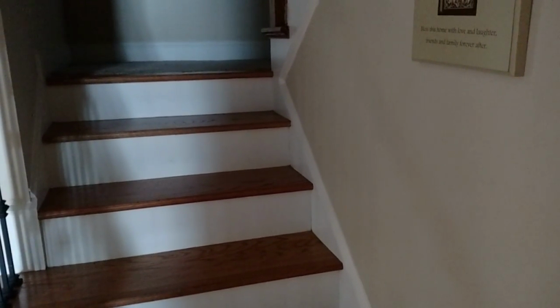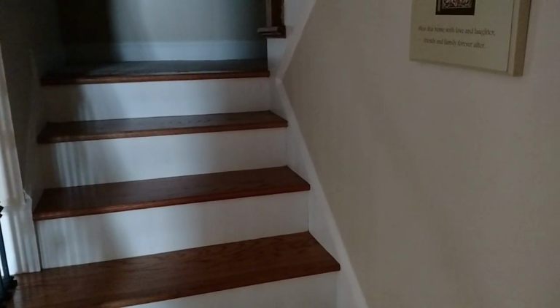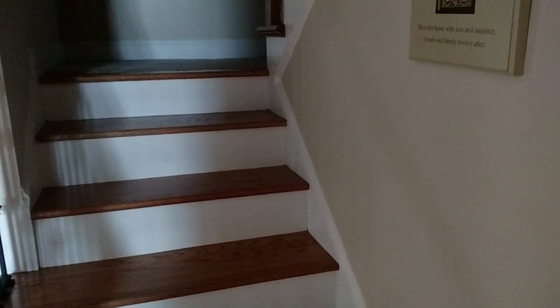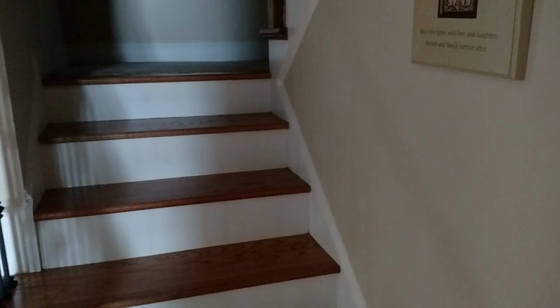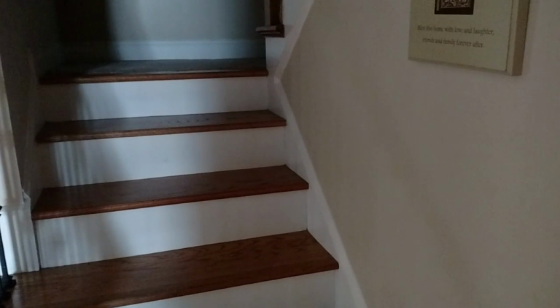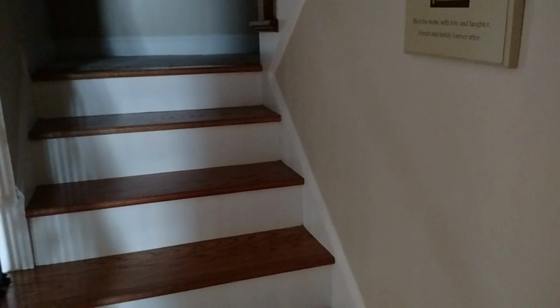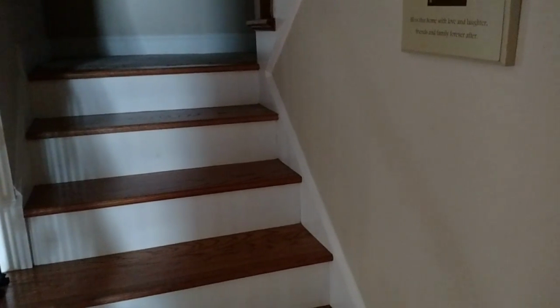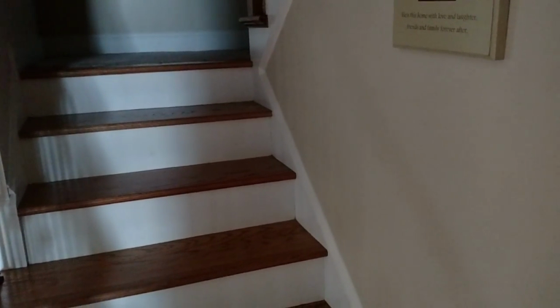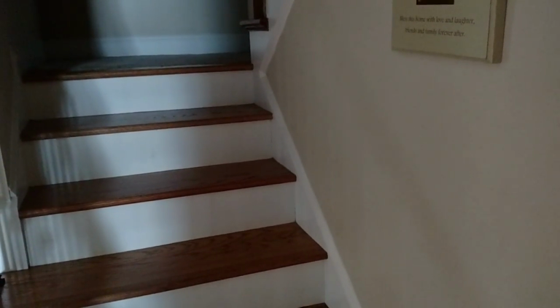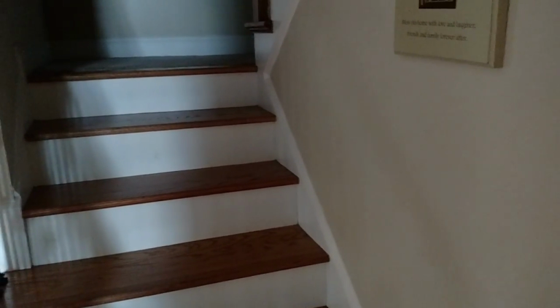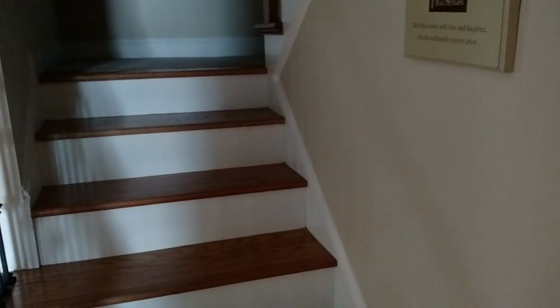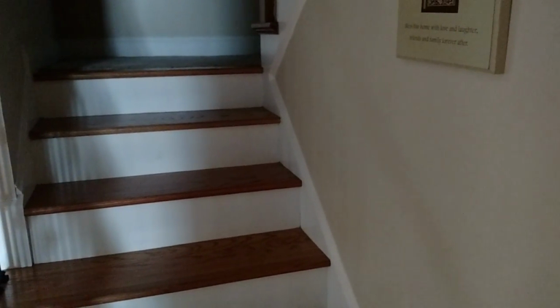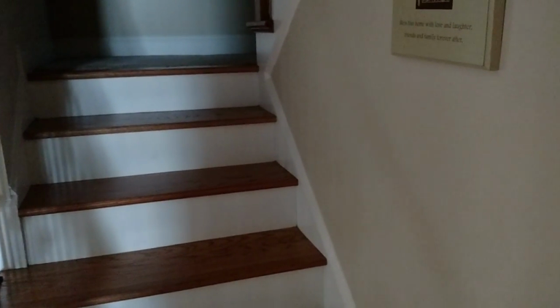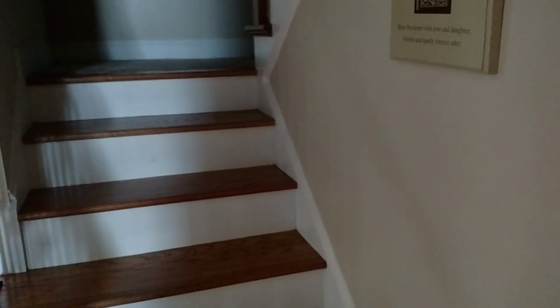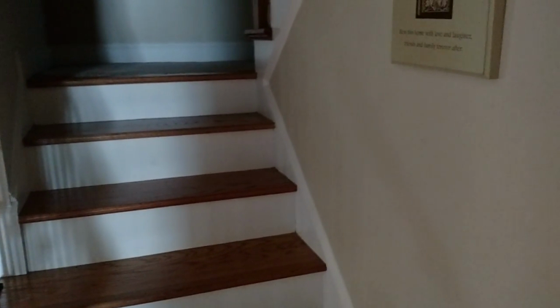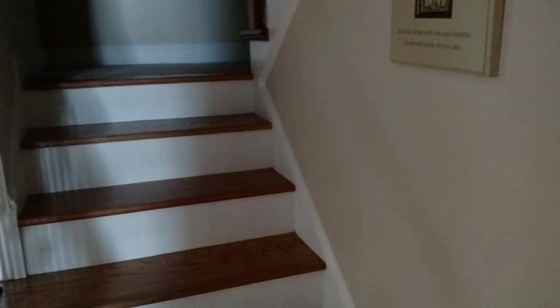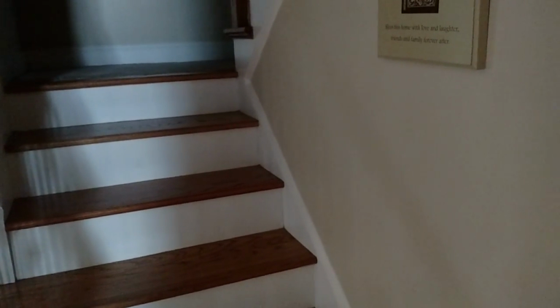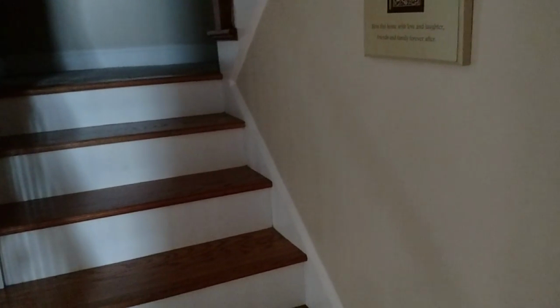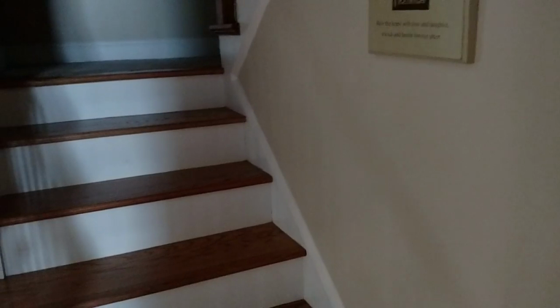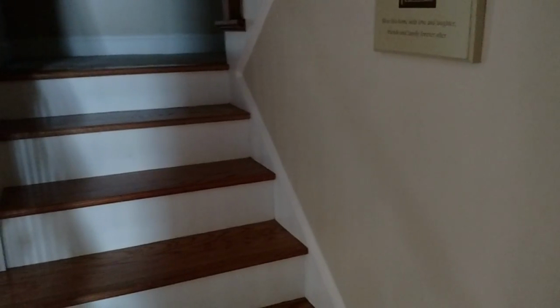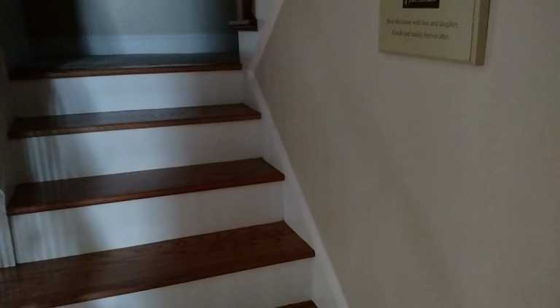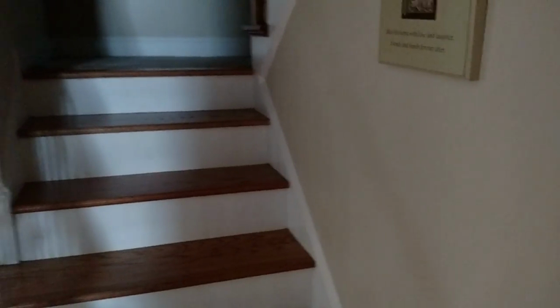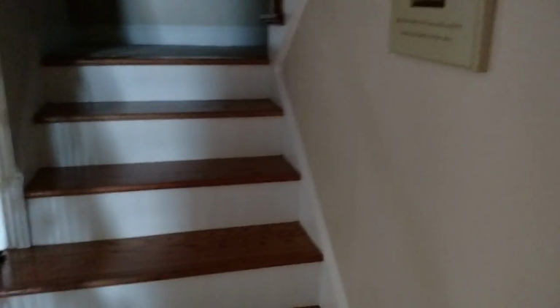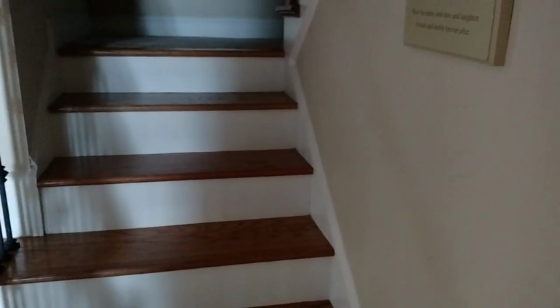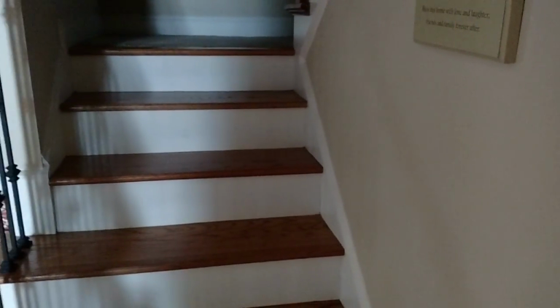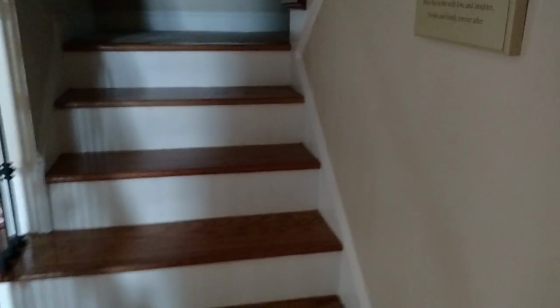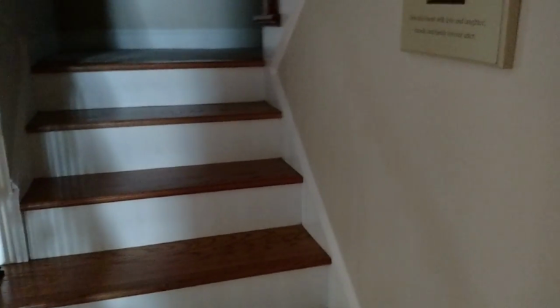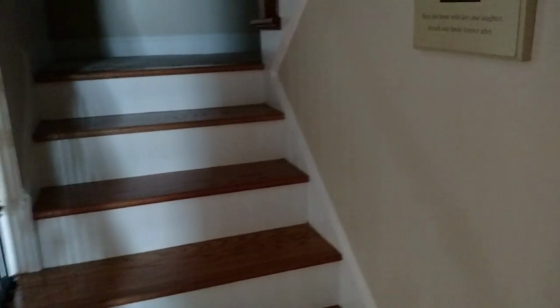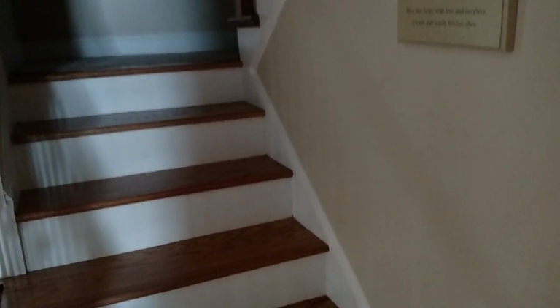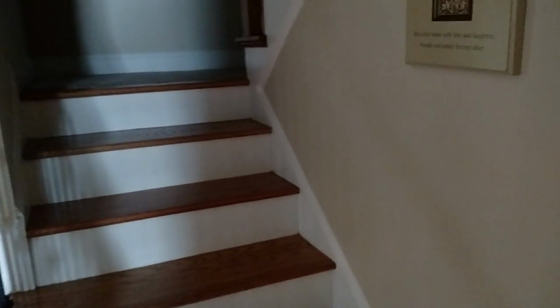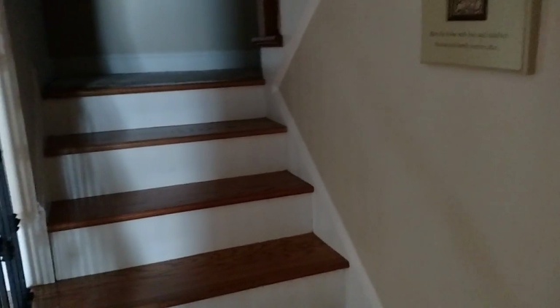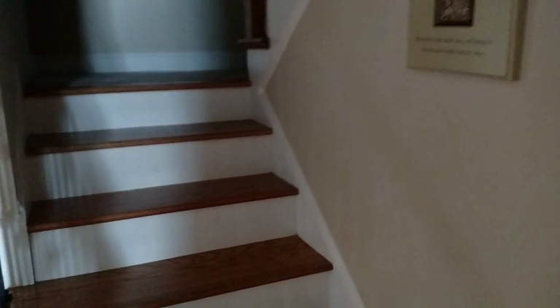The room is fairly small — about a 14 by 11 bedroom that had a walk-in closet upstairs. So let's get to it, let me show you.